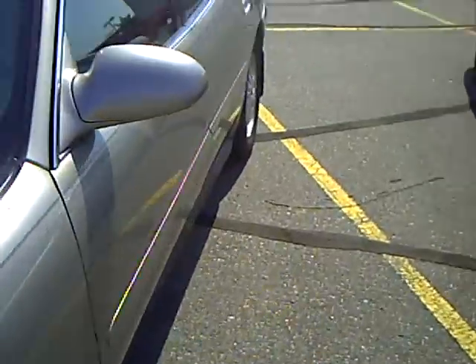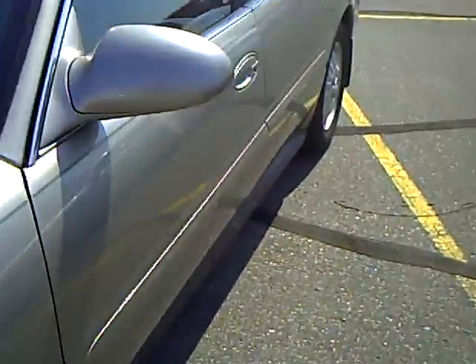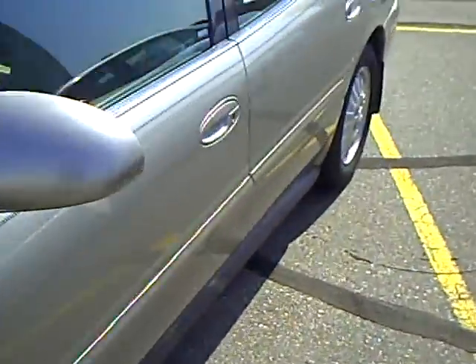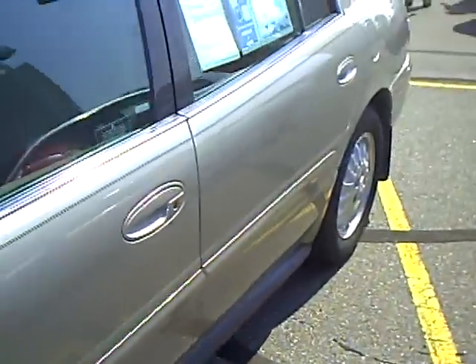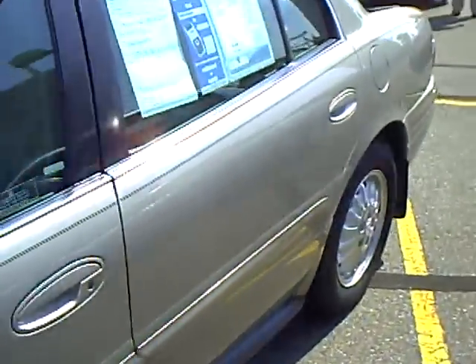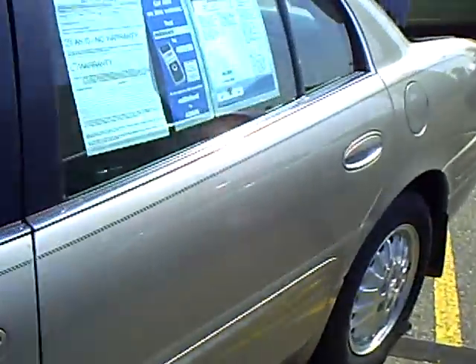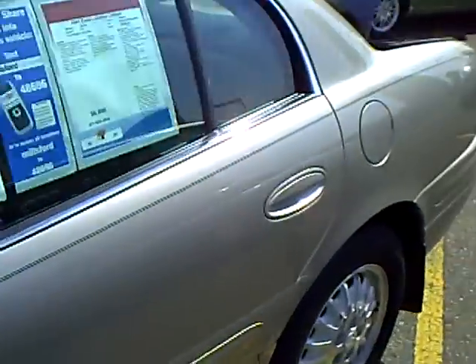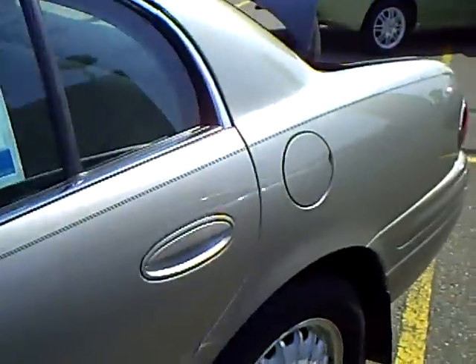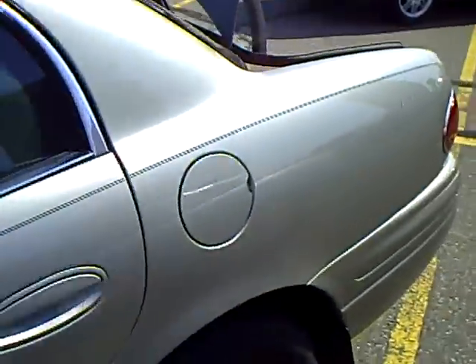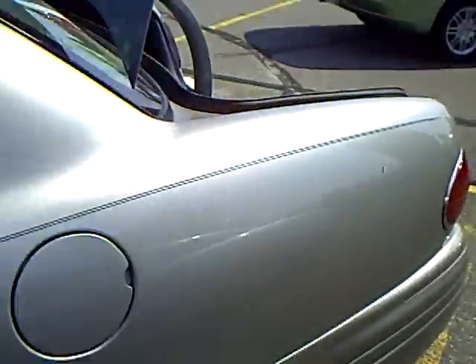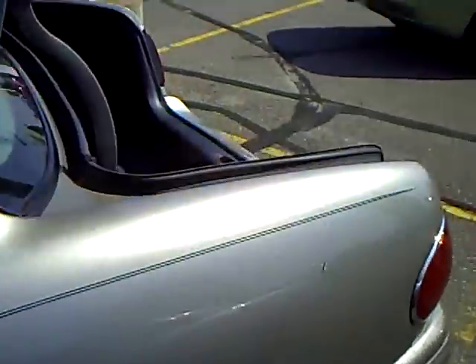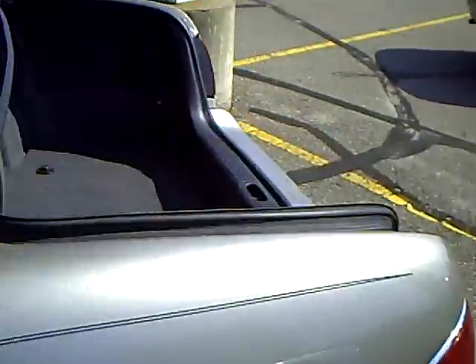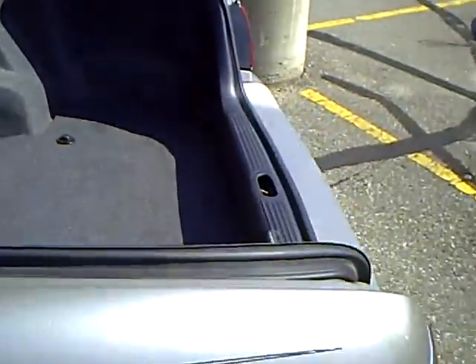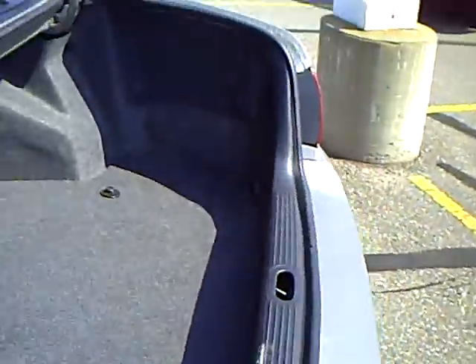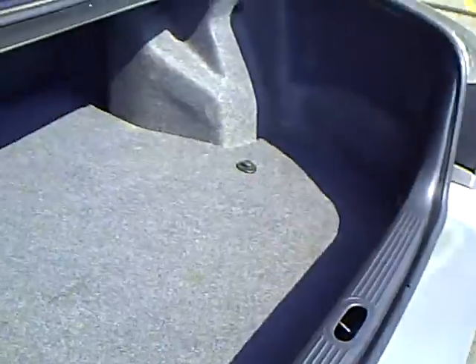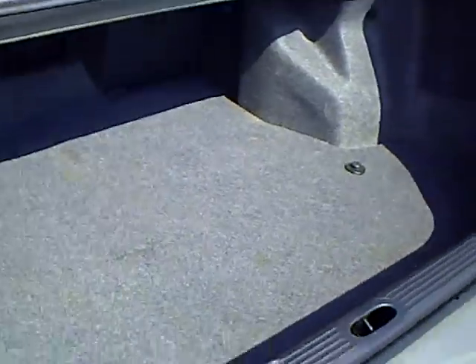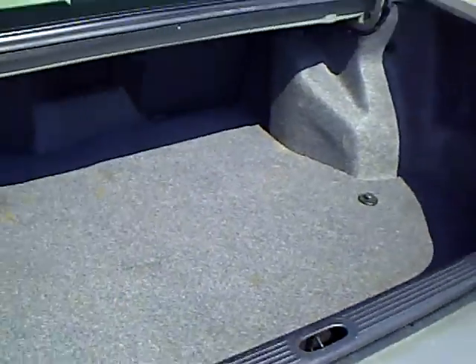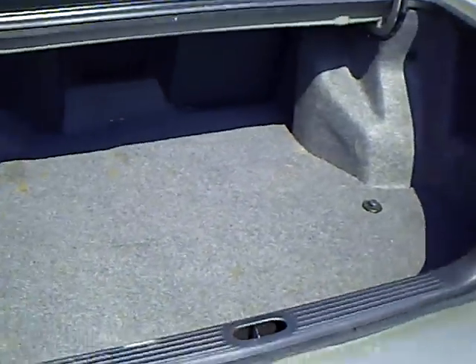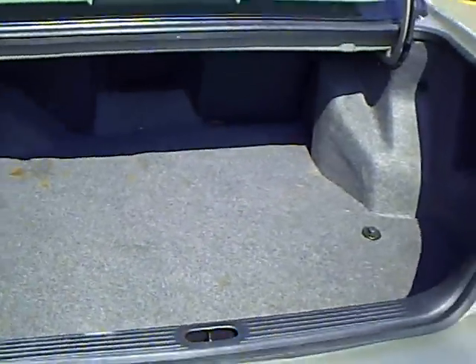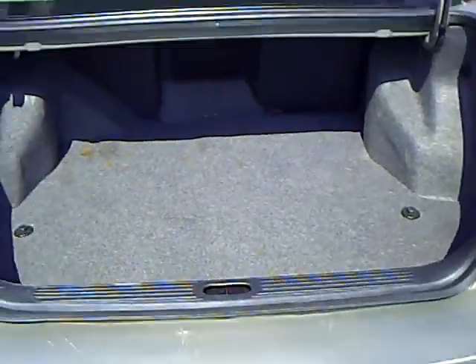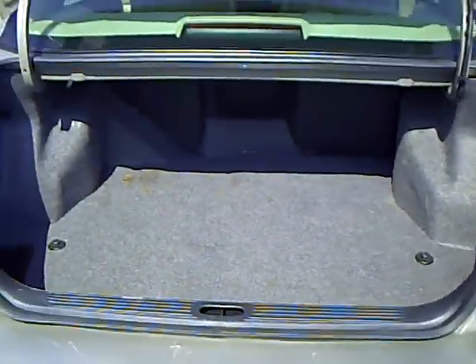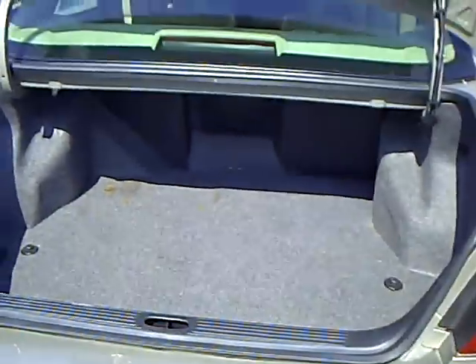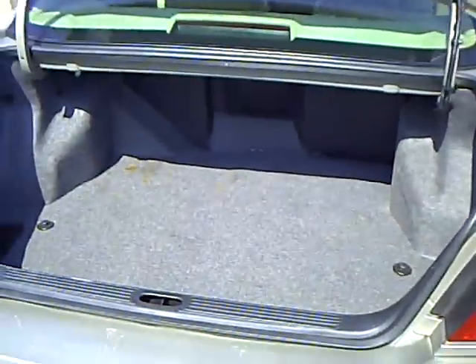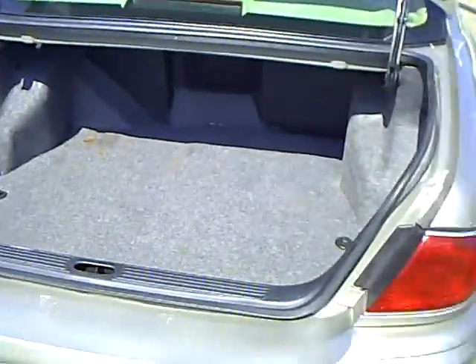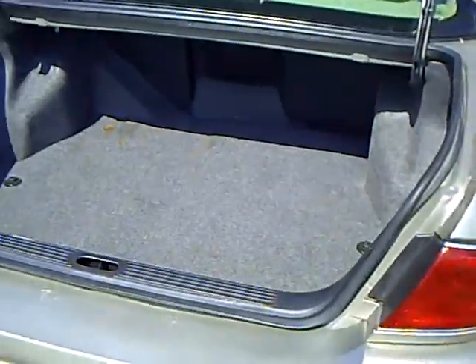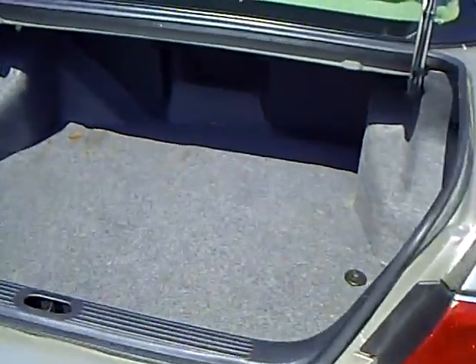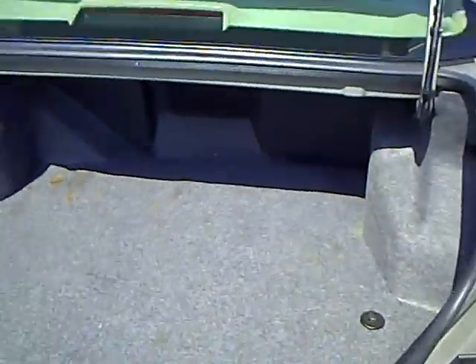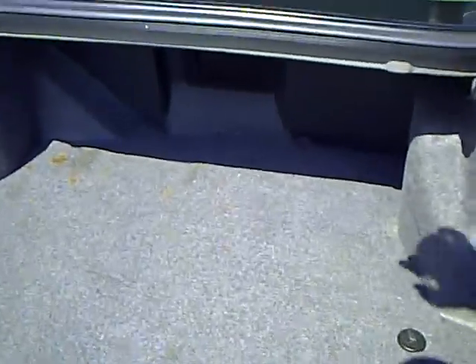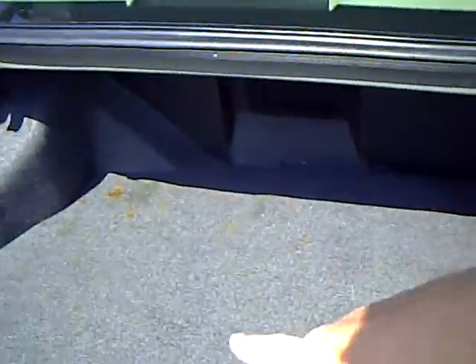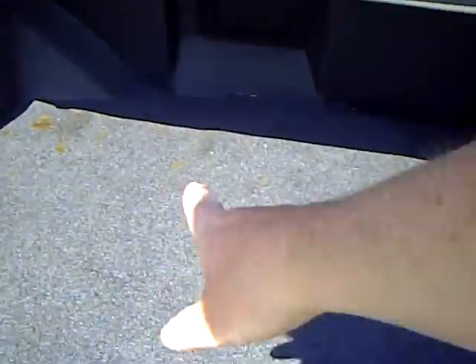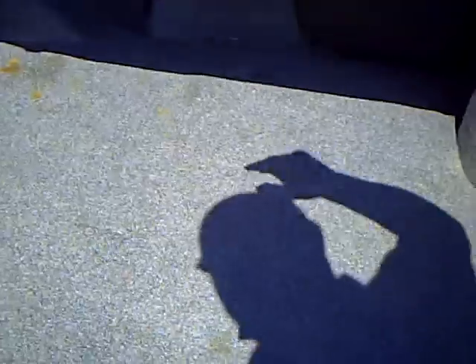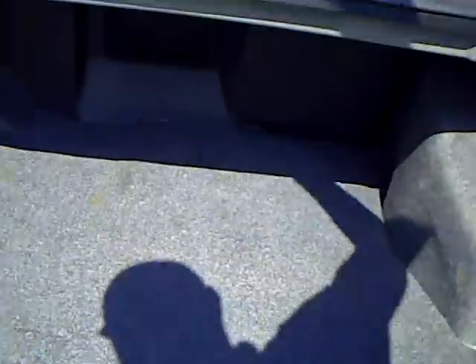And of course the LeSabre has a nice large trunk. It's a large car so you're going to have a lot of room here in the back. Pass-through storage there.